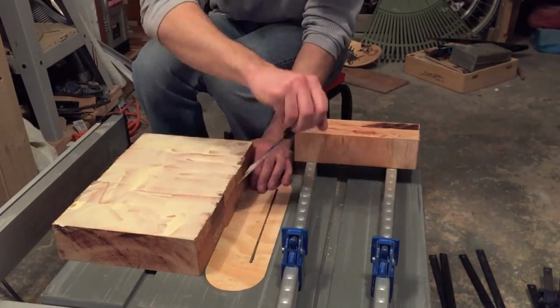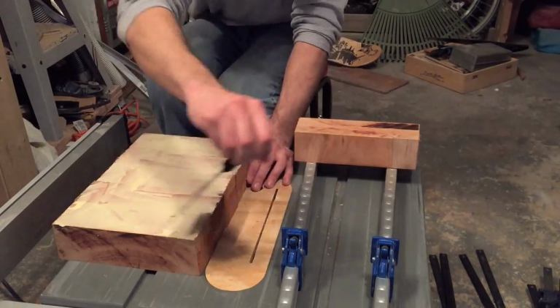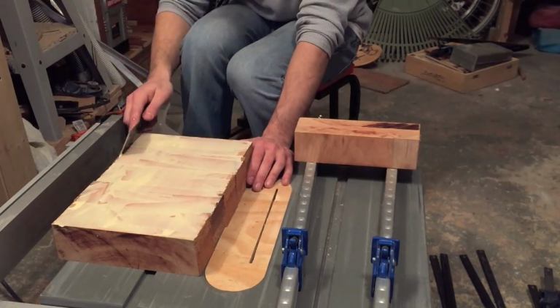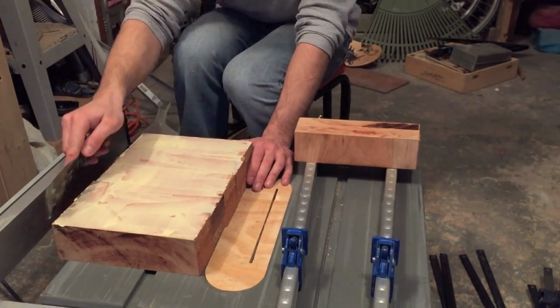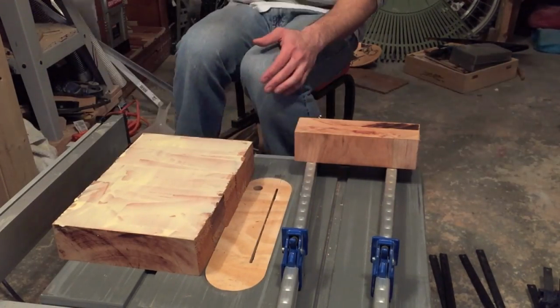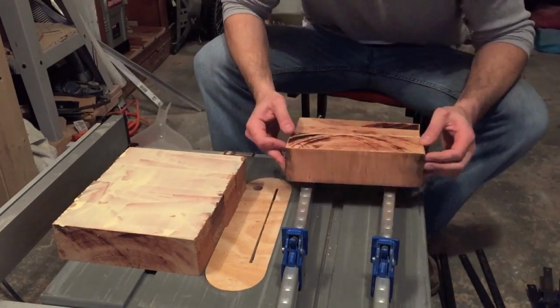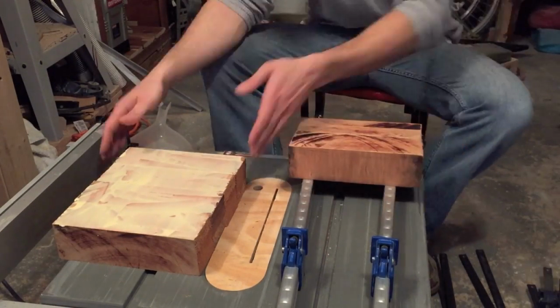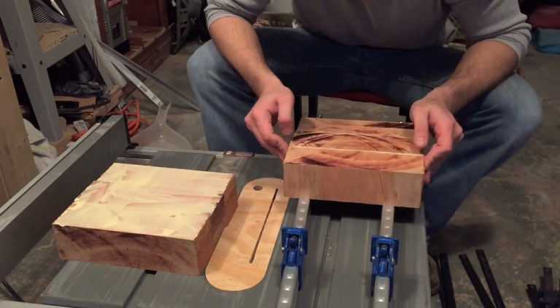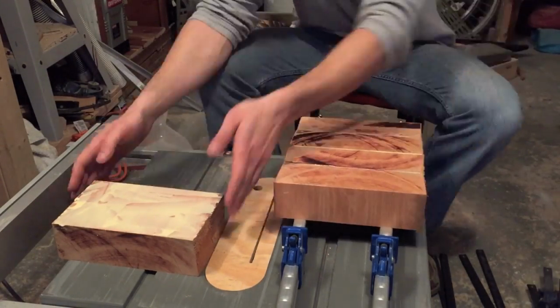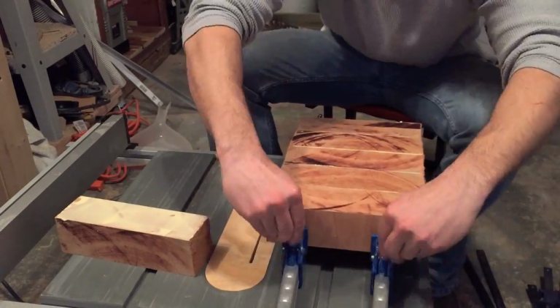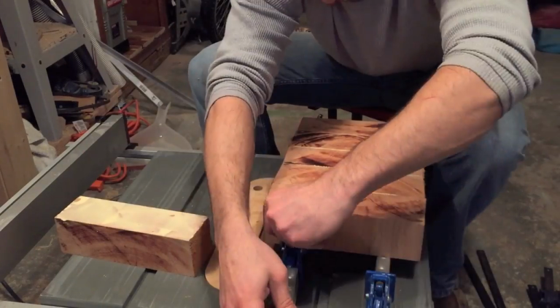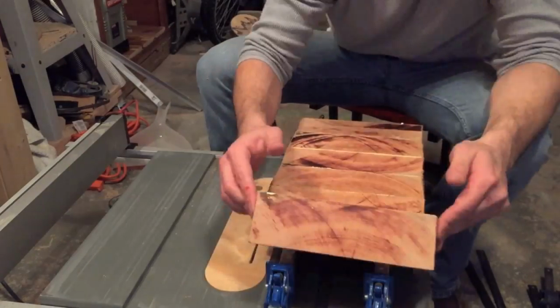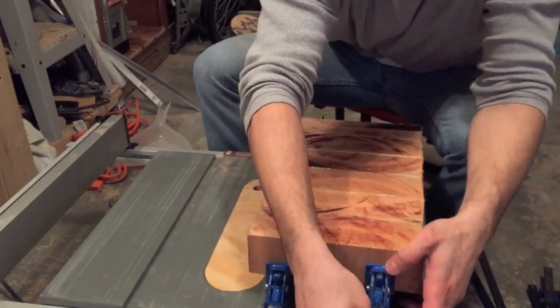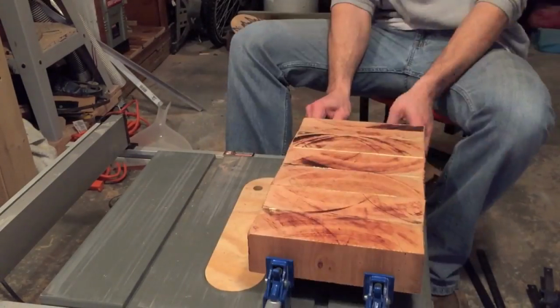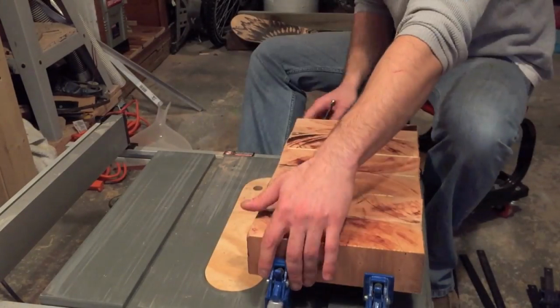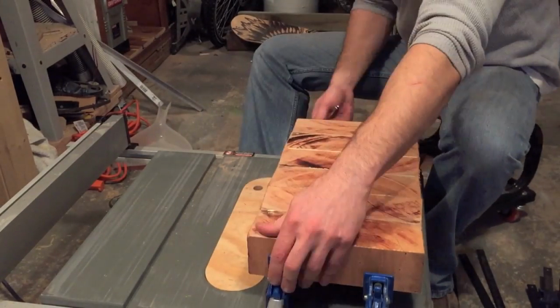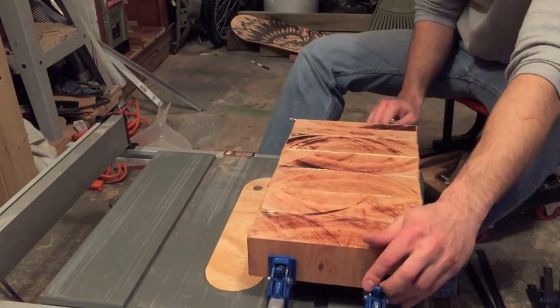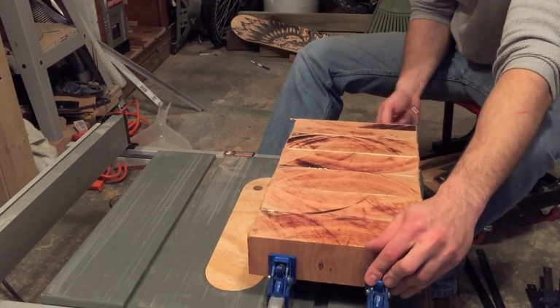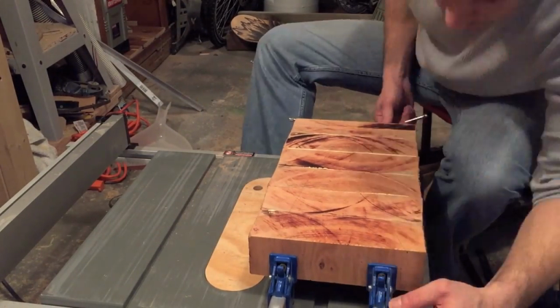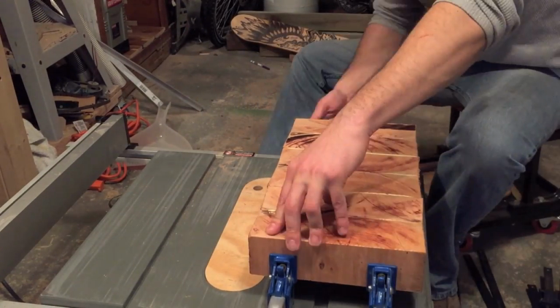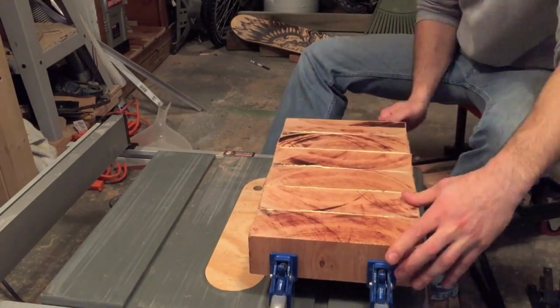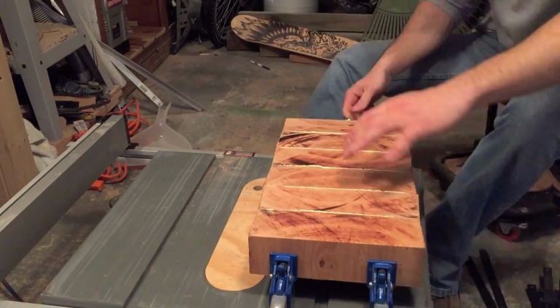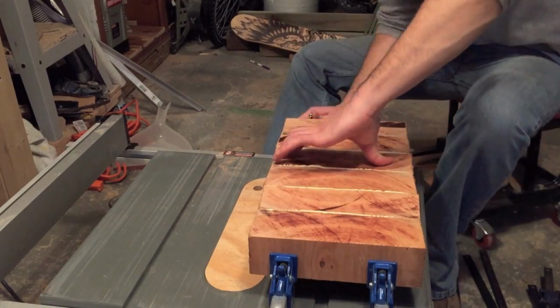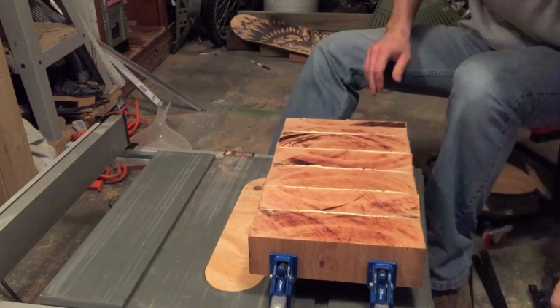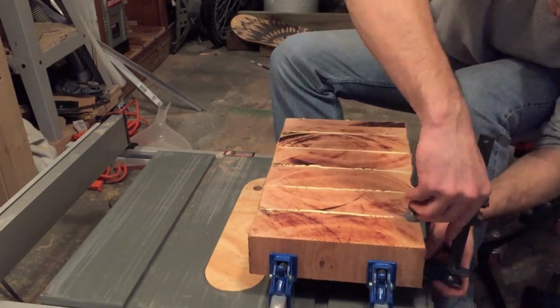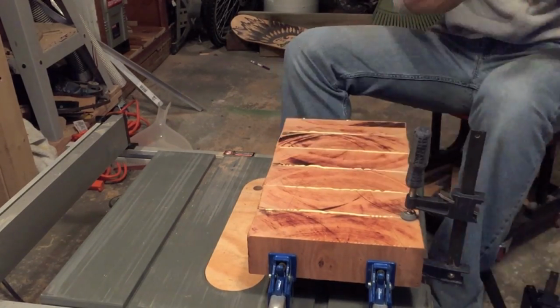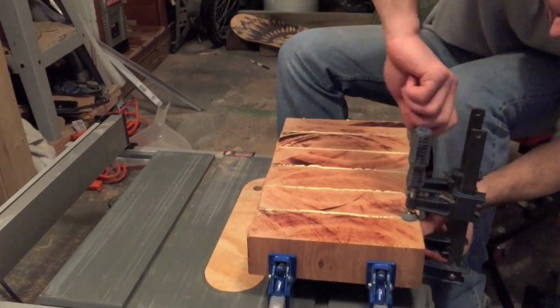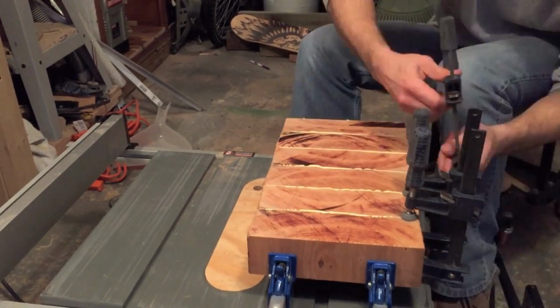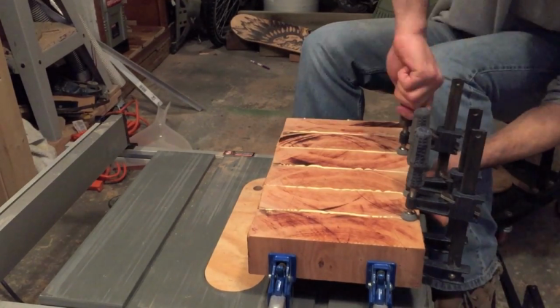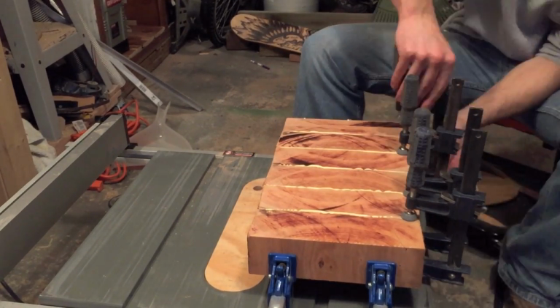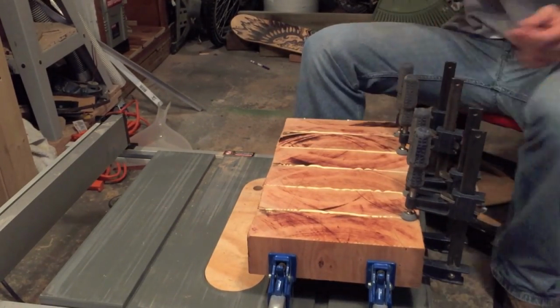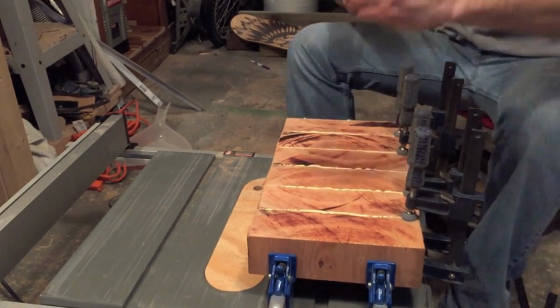Also take note that I rotated each piece 90 degrees so the end grain is facing up. You should add a little more glue than you think you need and a few more clamps also.